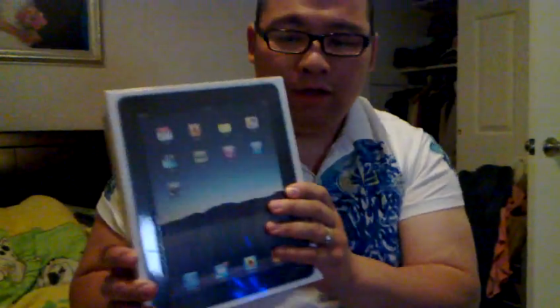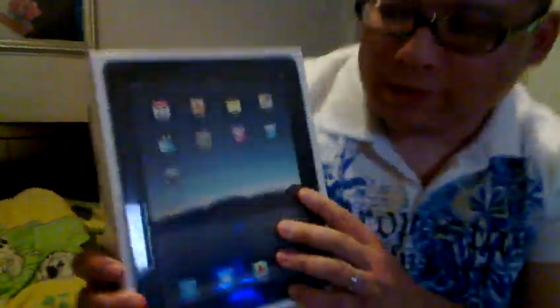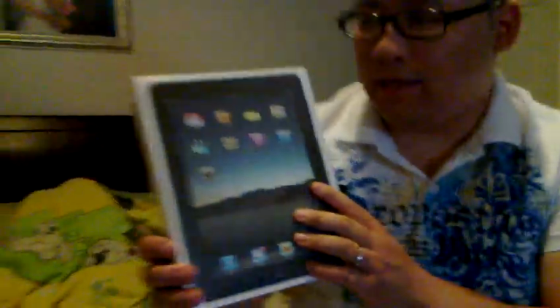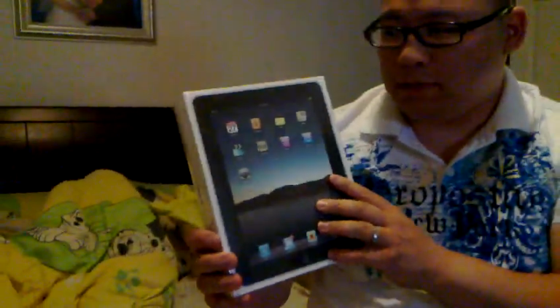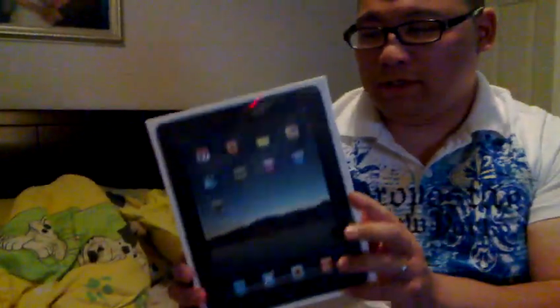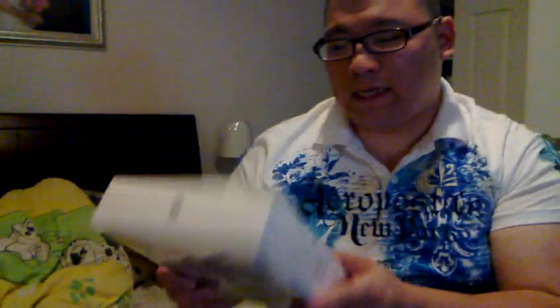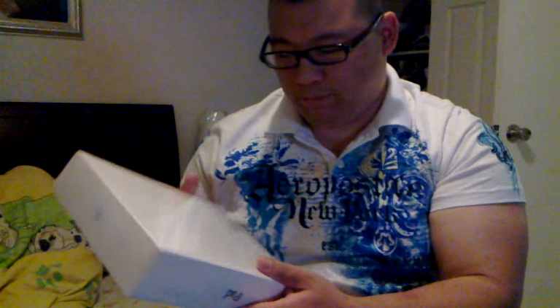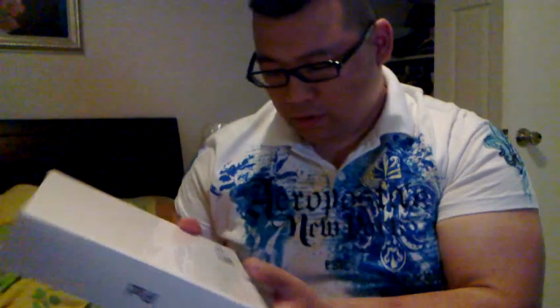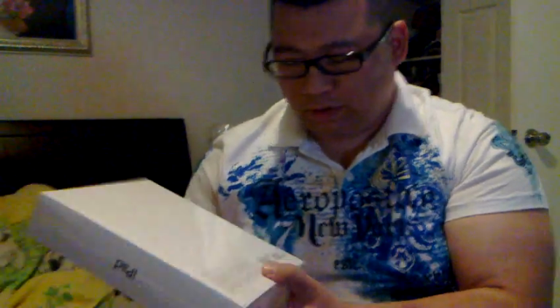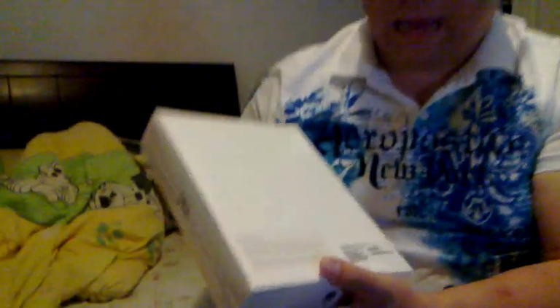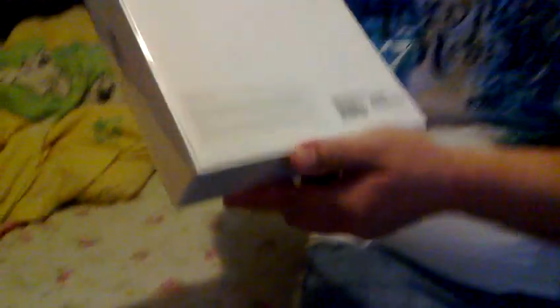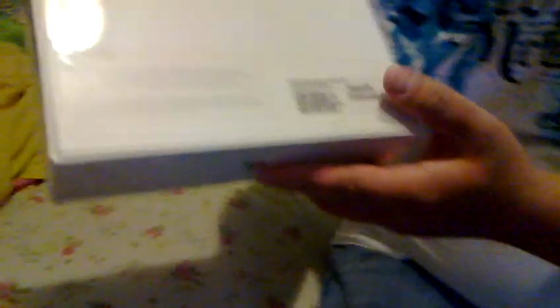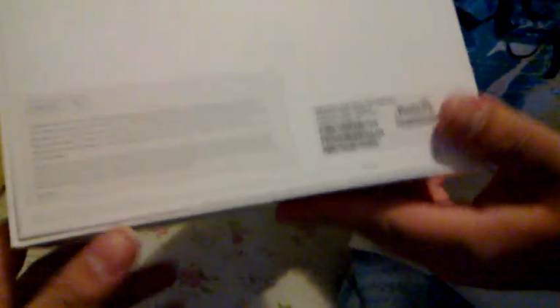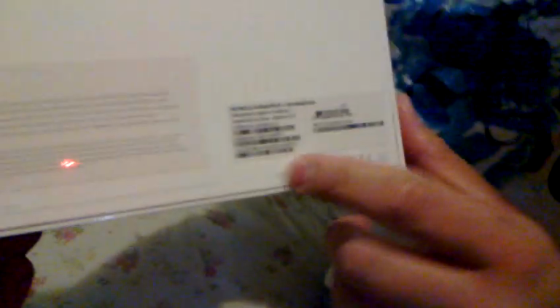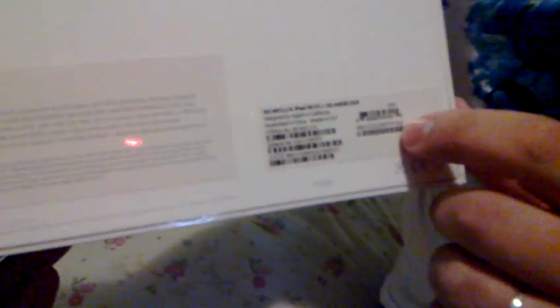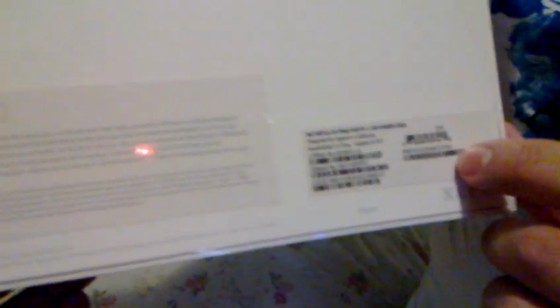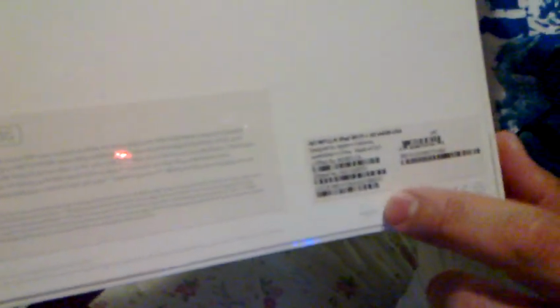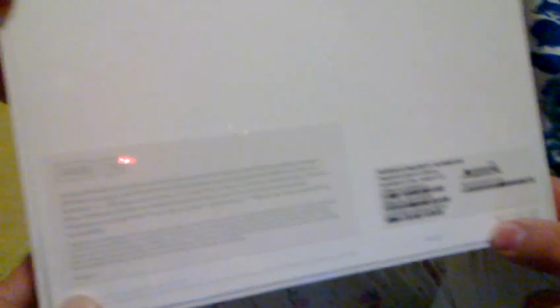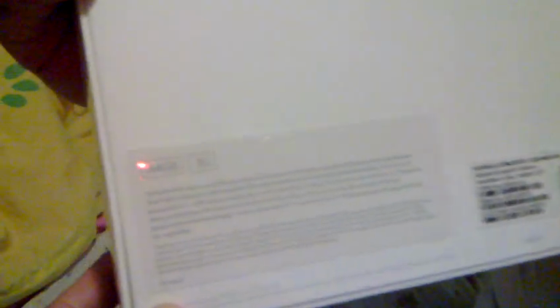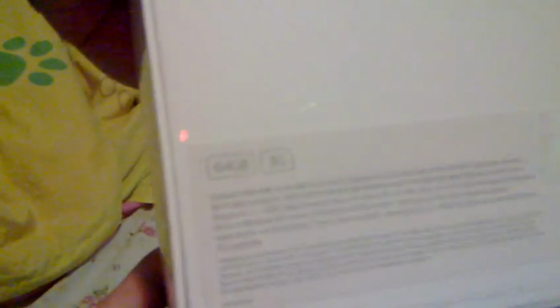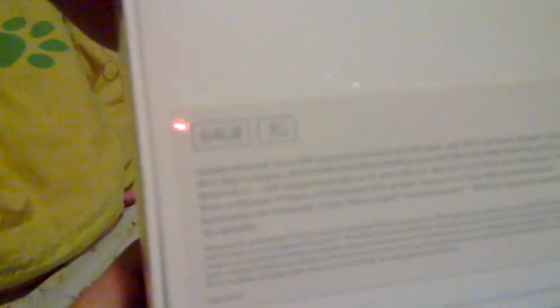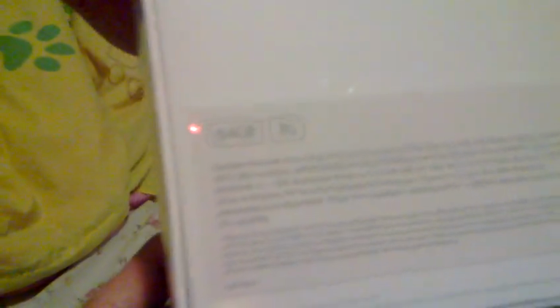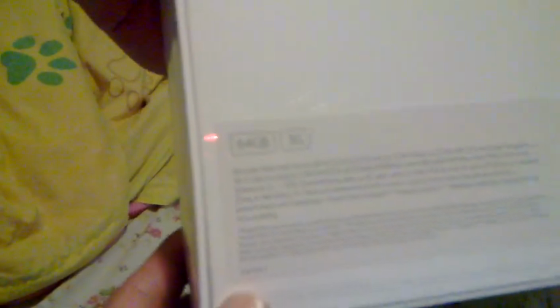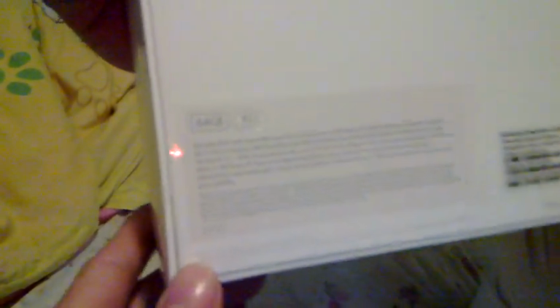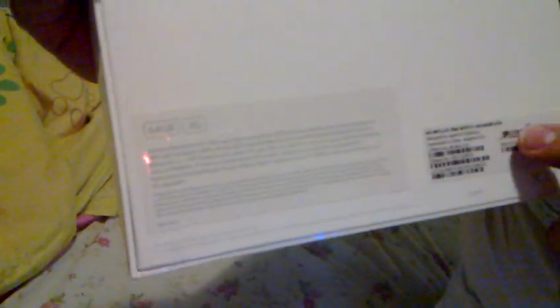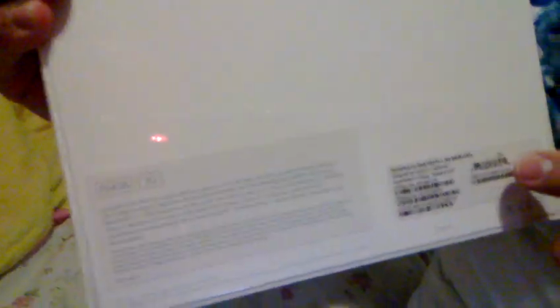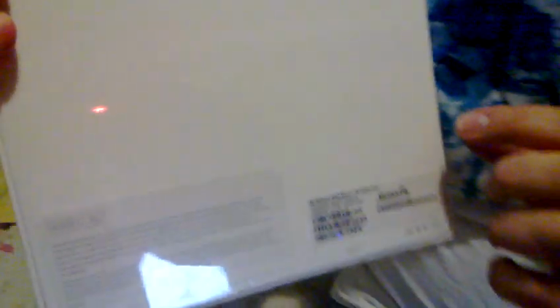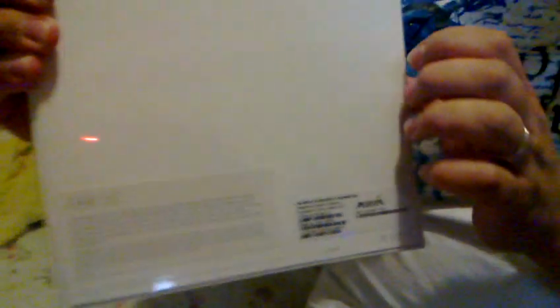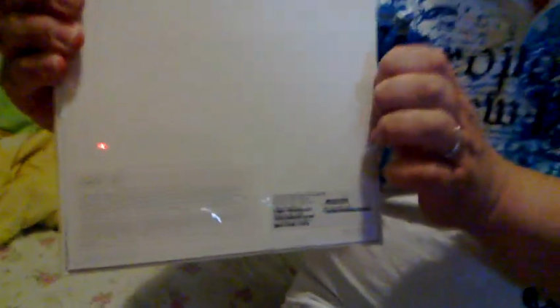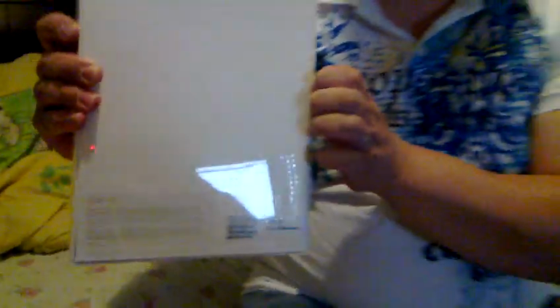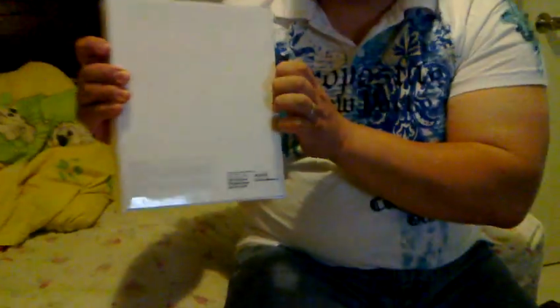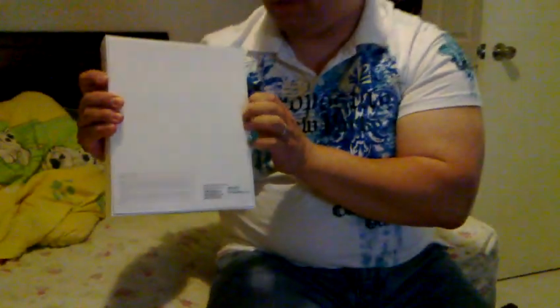We're unboxing it today, and as you can see, this came directly from Apple's factory in China. It's the 64GB model with iPad Wi-Fi and 3G. We're going to be opening it right now to show you what this beauty looks like.